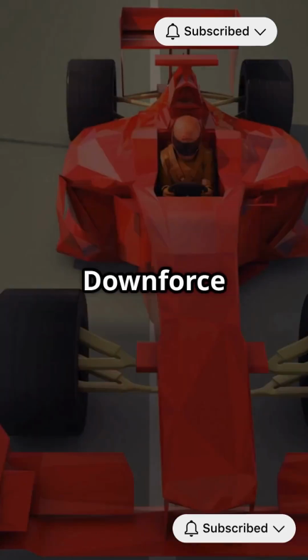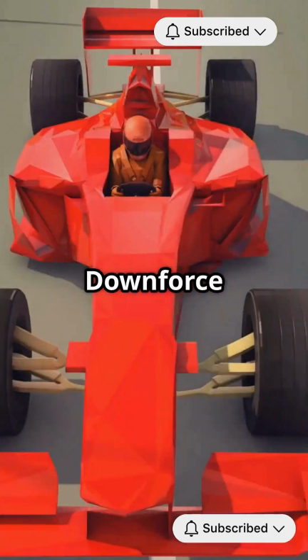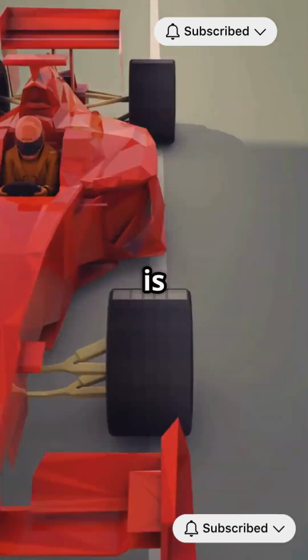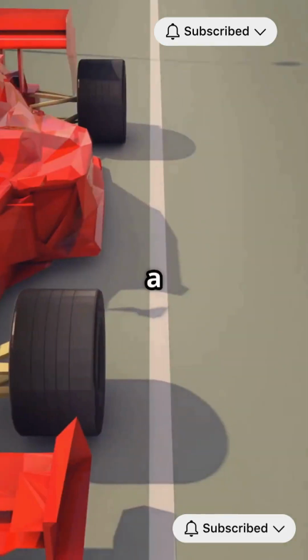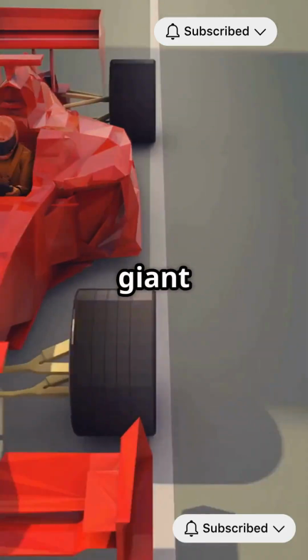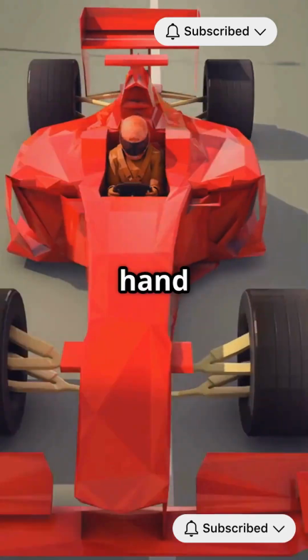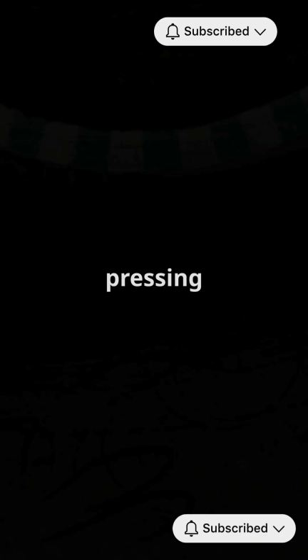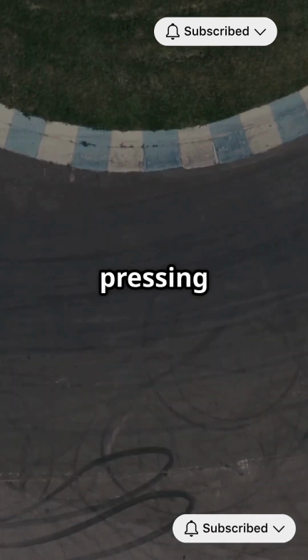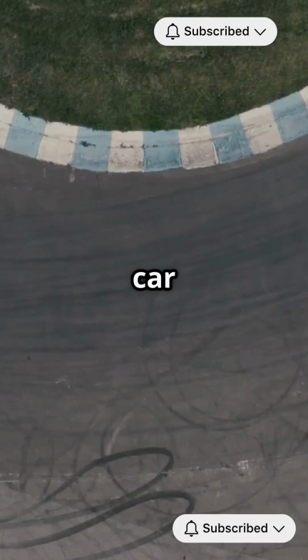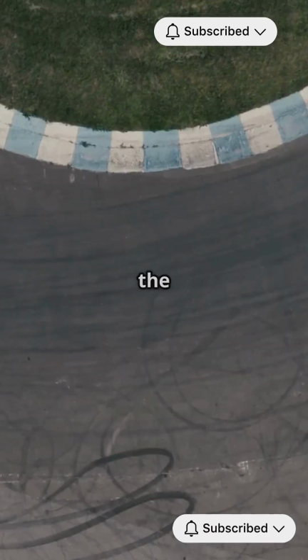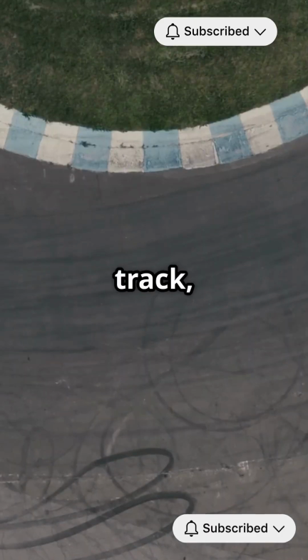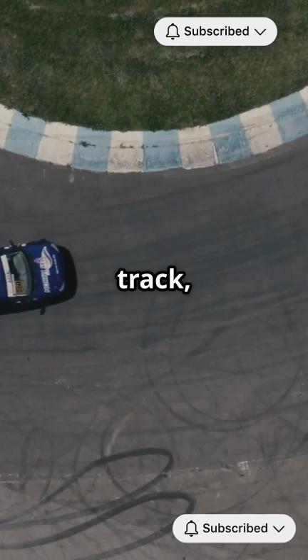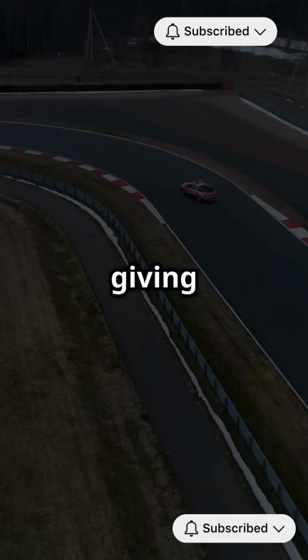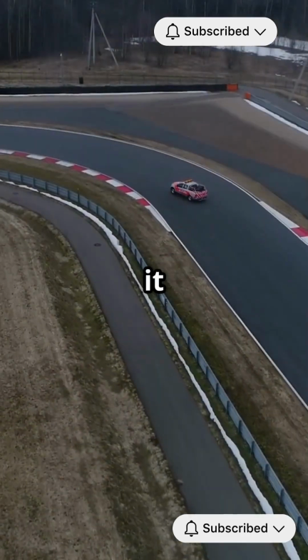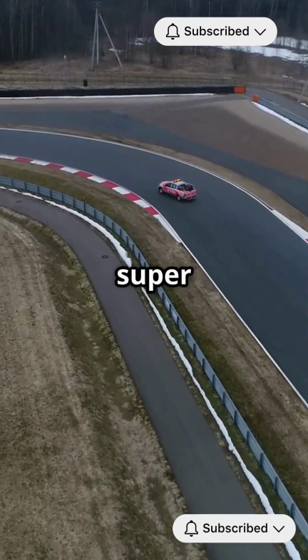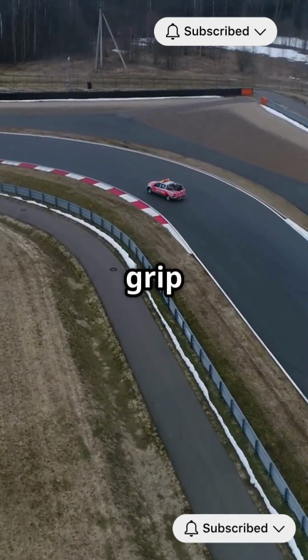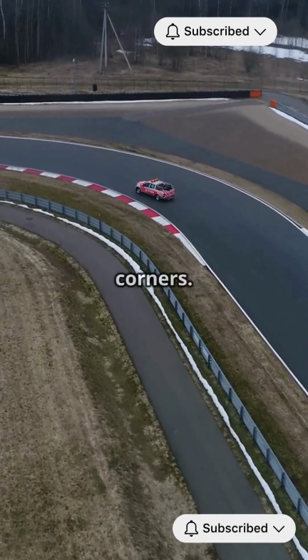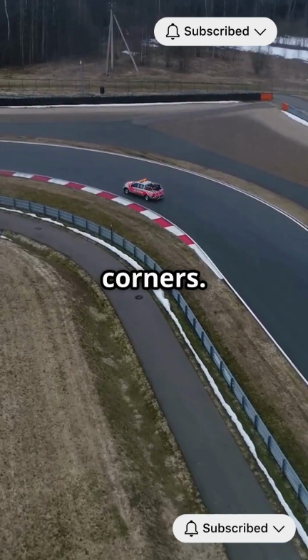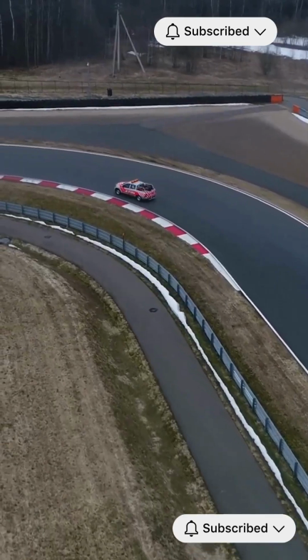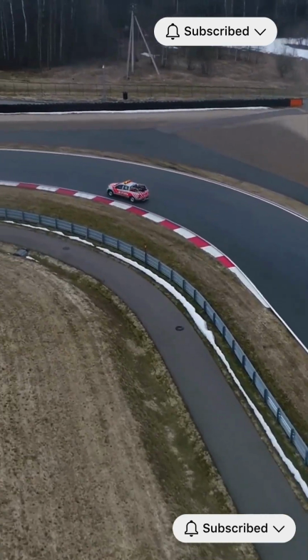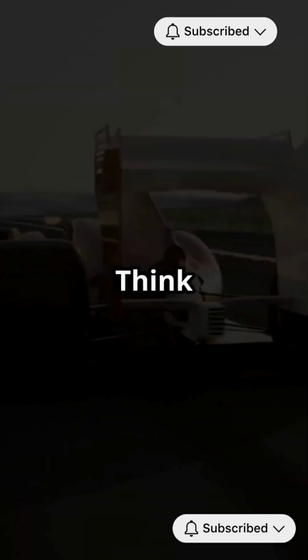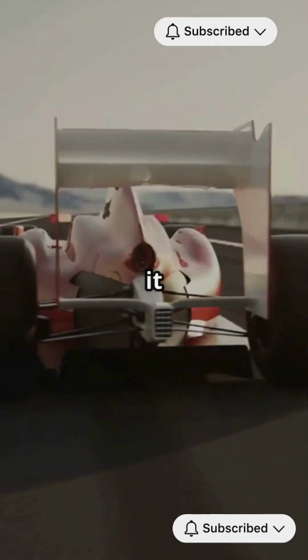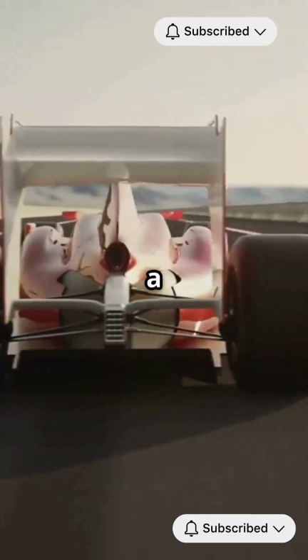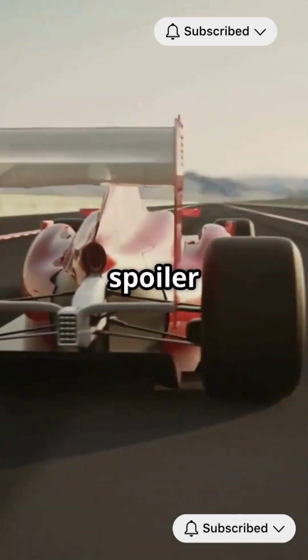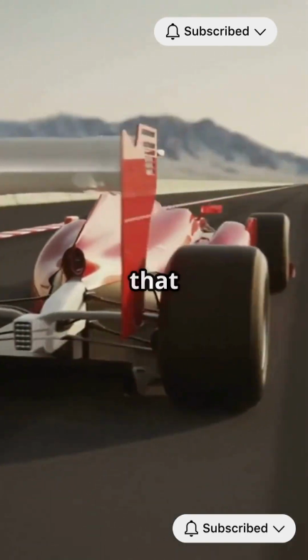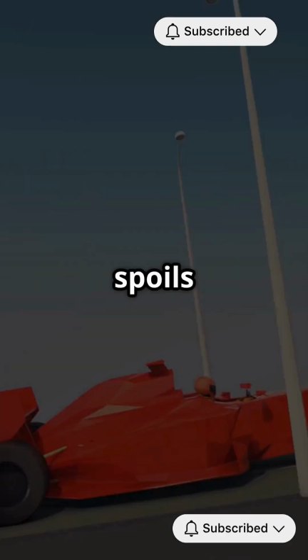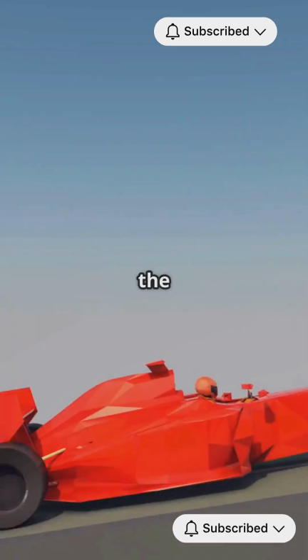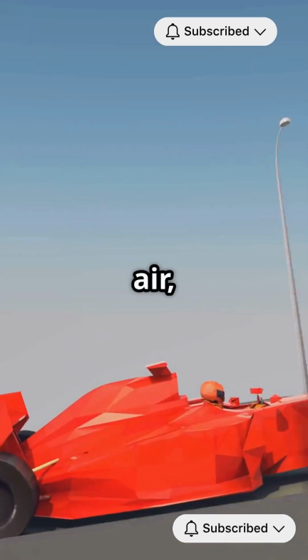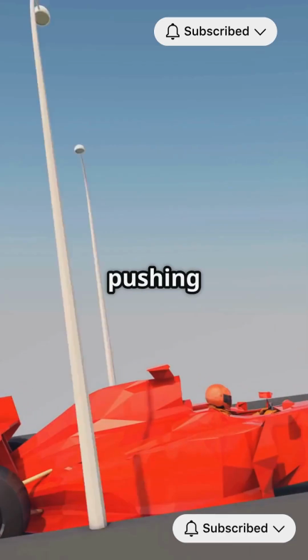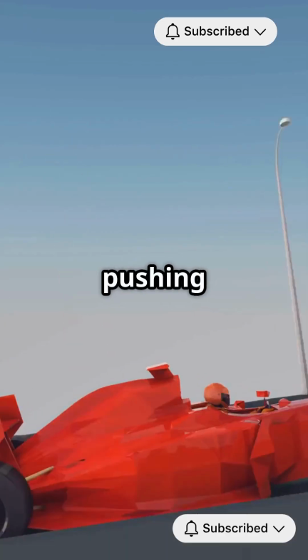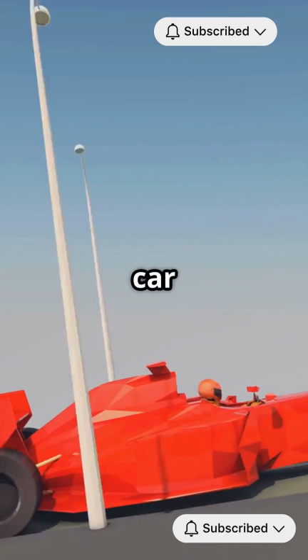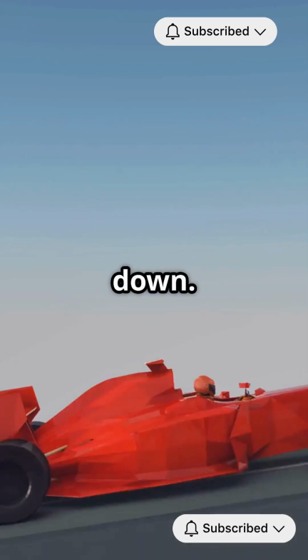Downforce is like a giant hand pressing the car to the track, giving it super grip in corners. Think of it as a spoiler that spoils the air, pushing the car down.